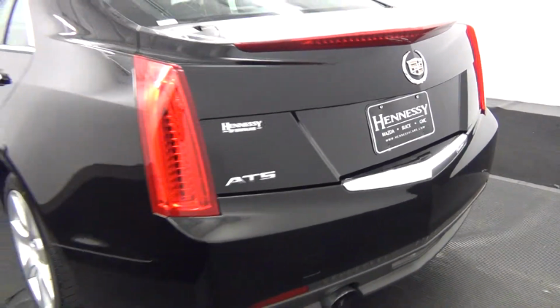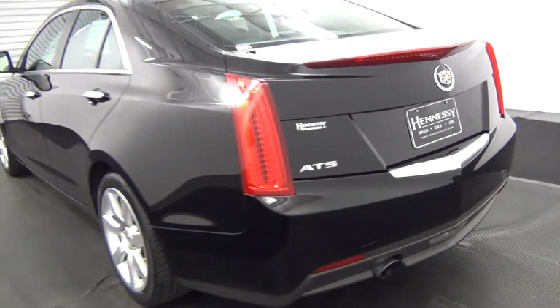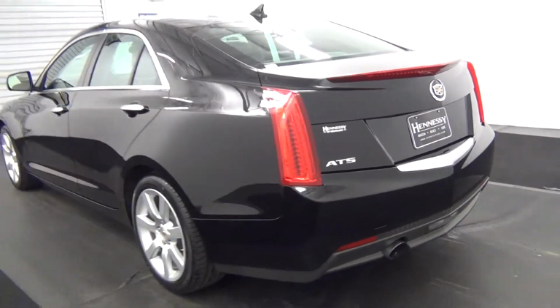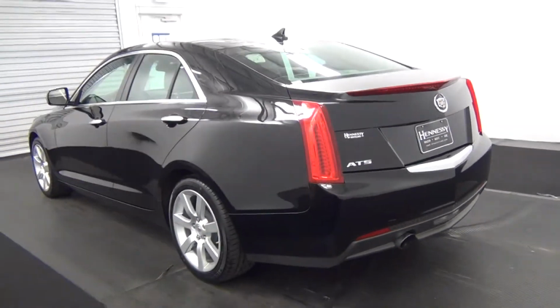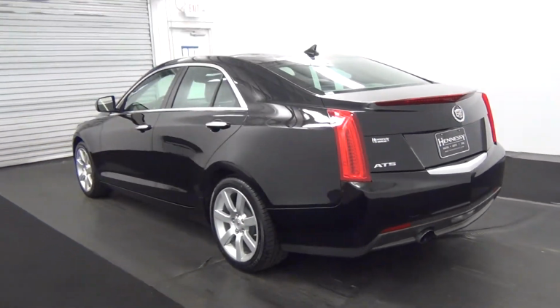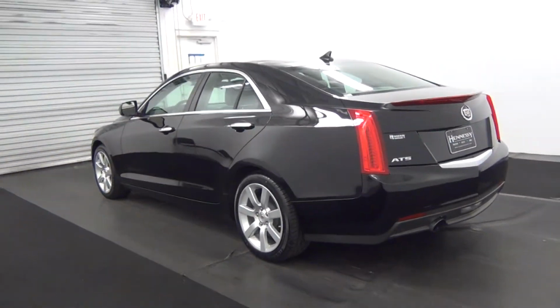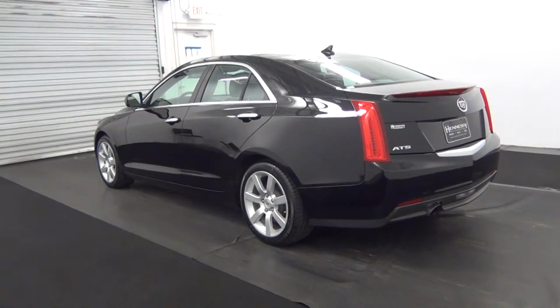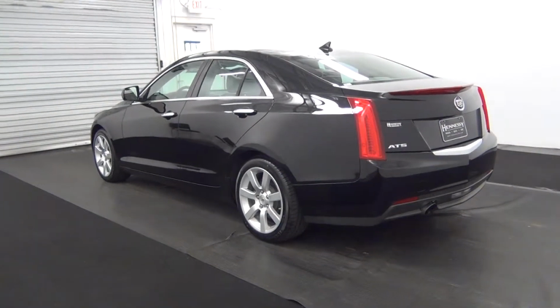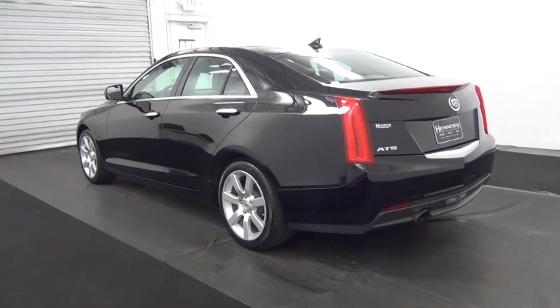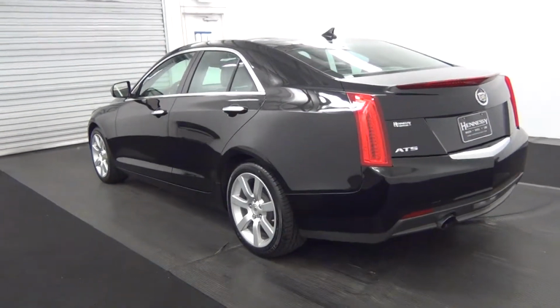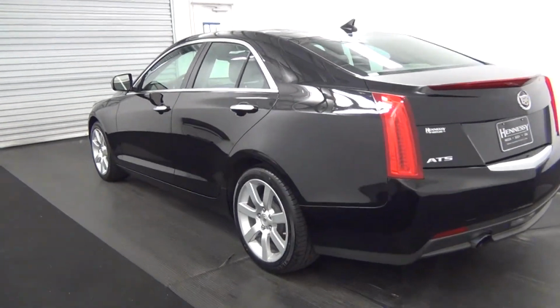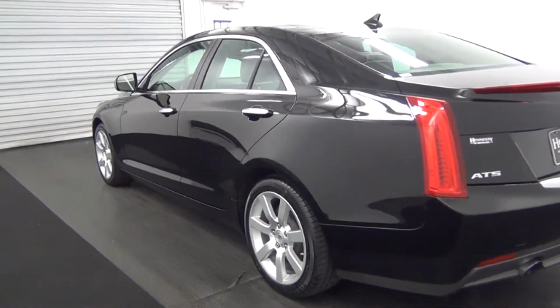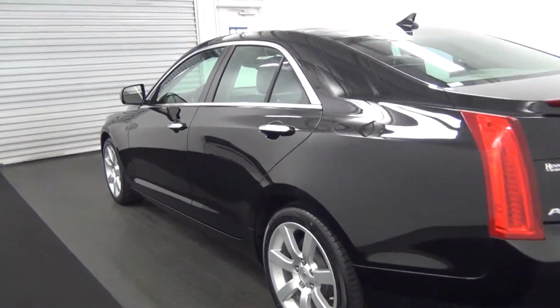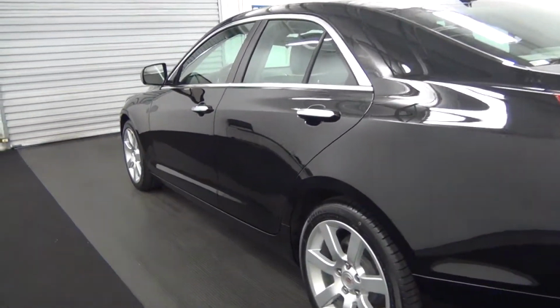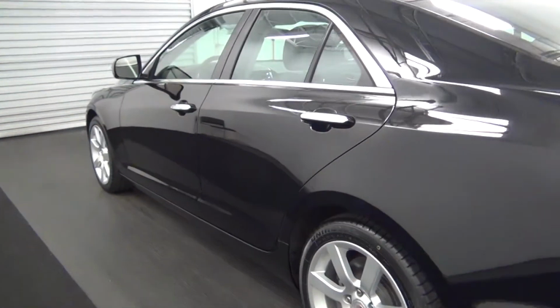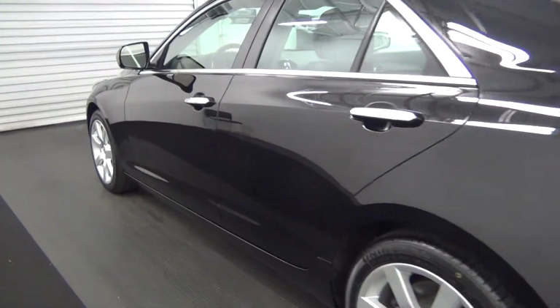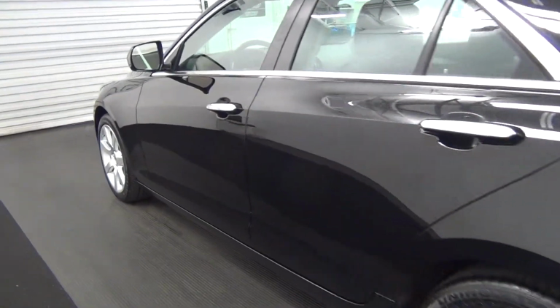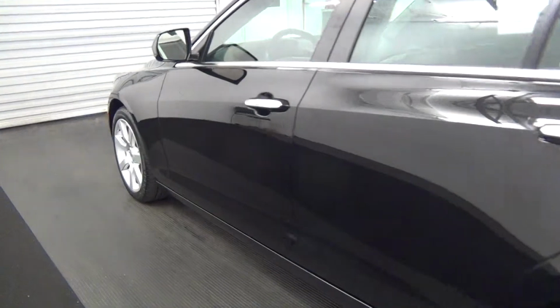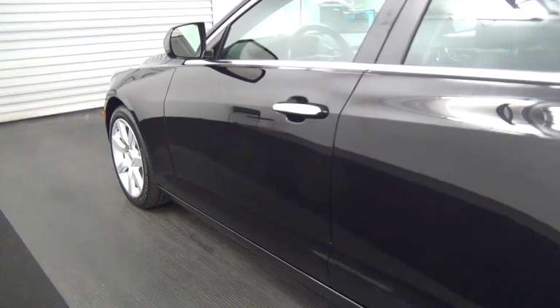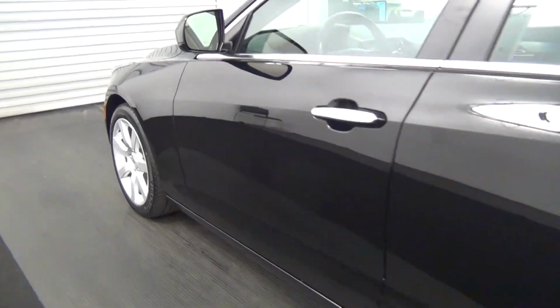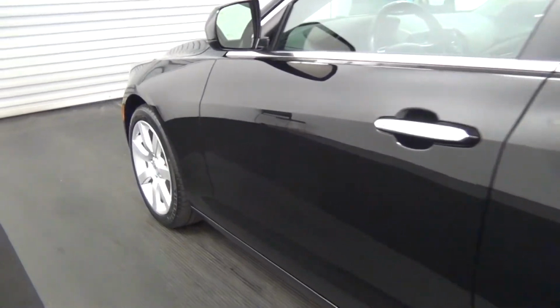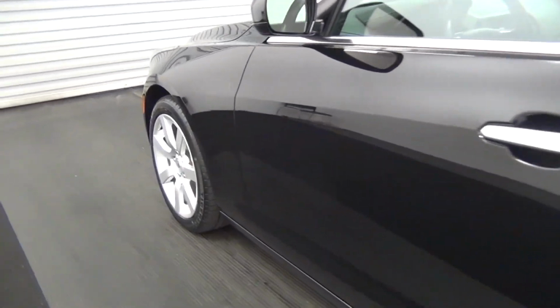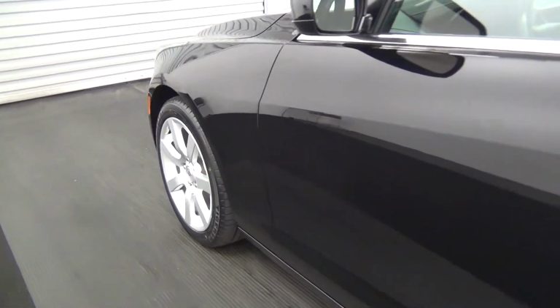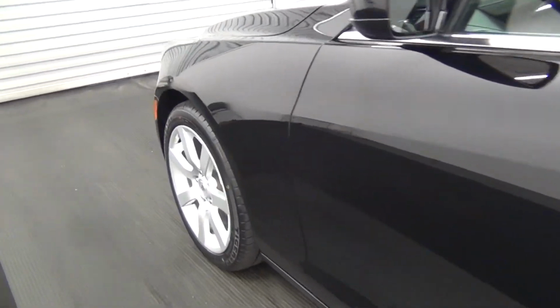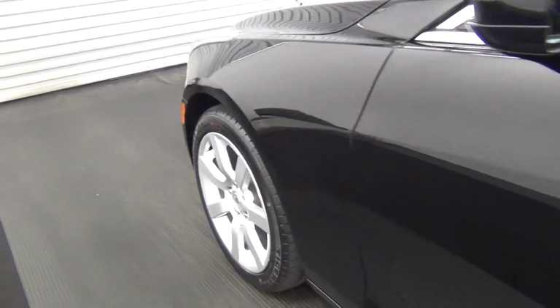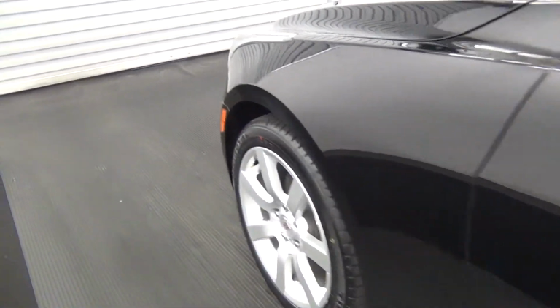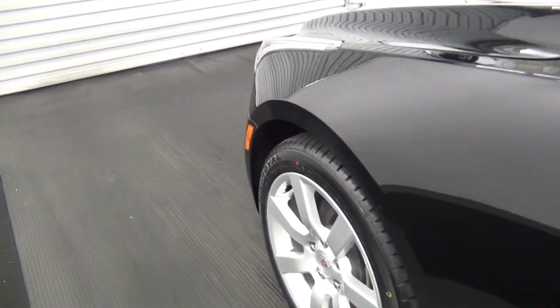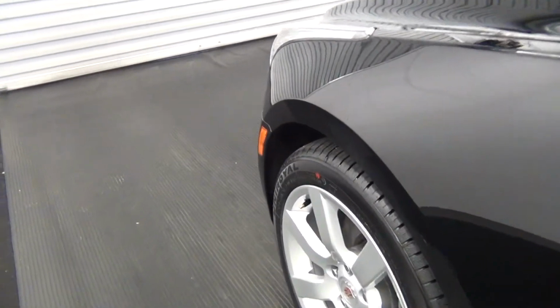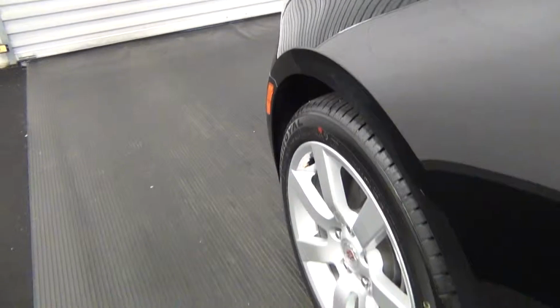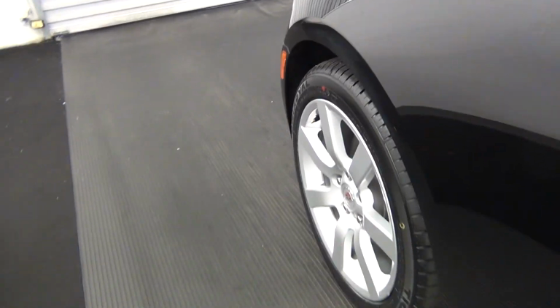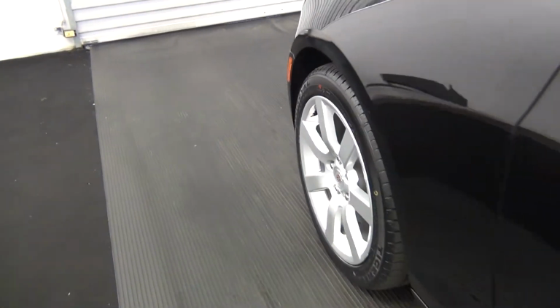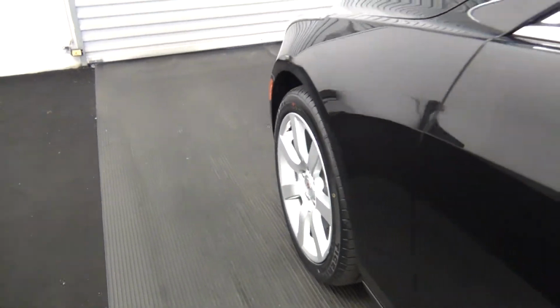The back of the vehicle looks good also. Let's move along to the driver side. The driver side looks good.